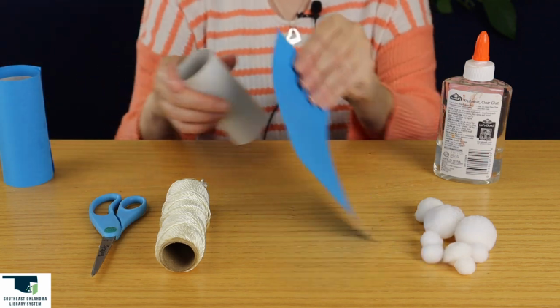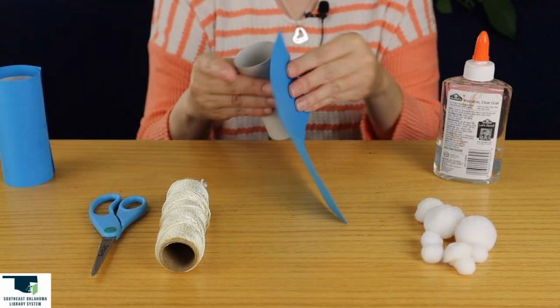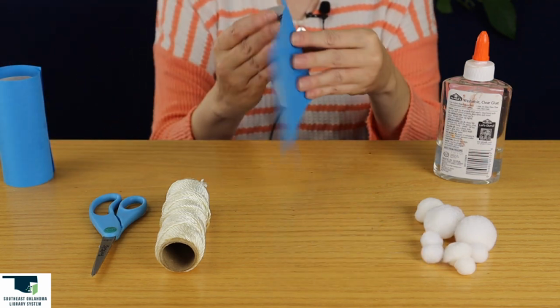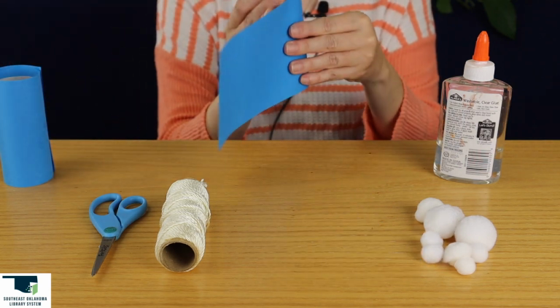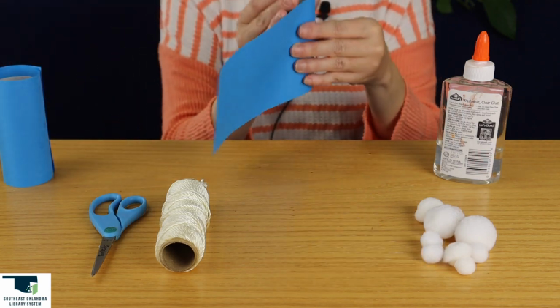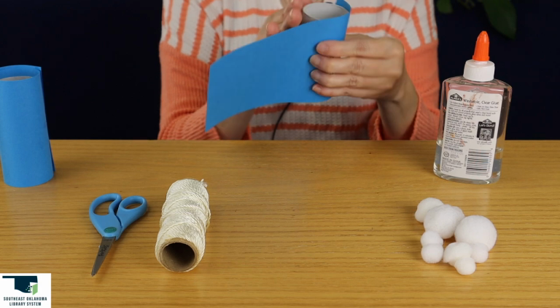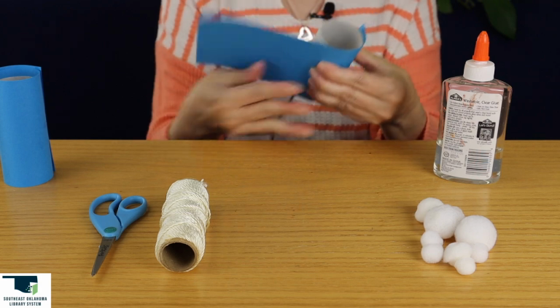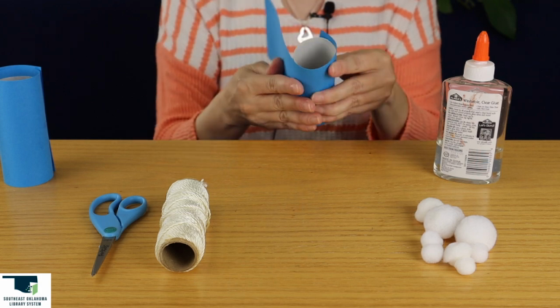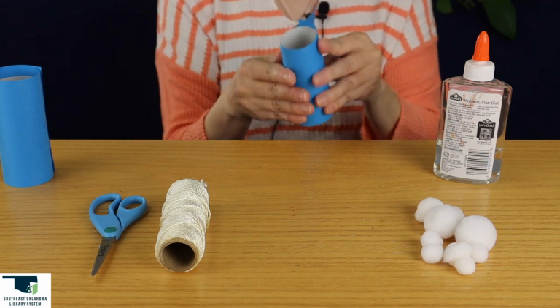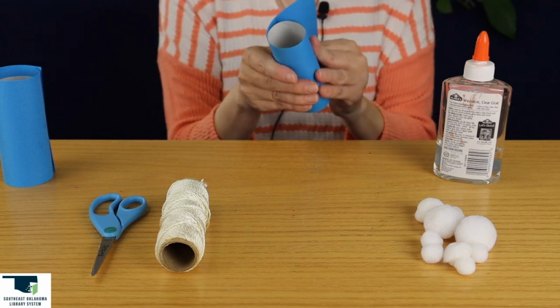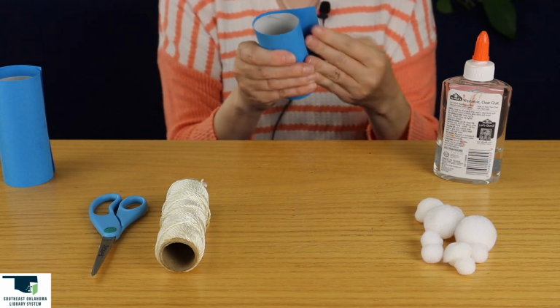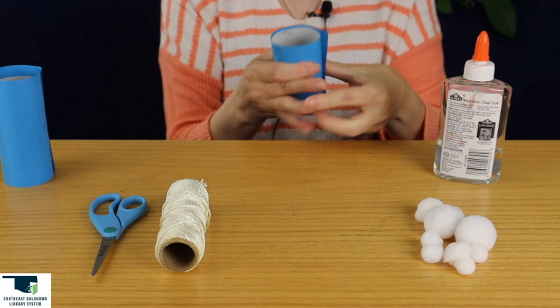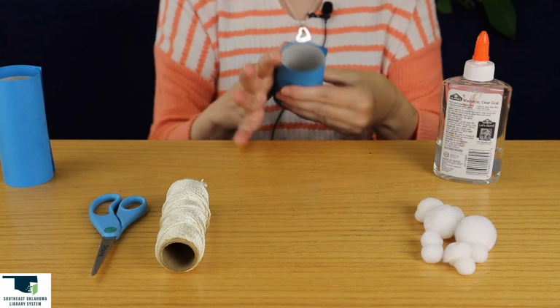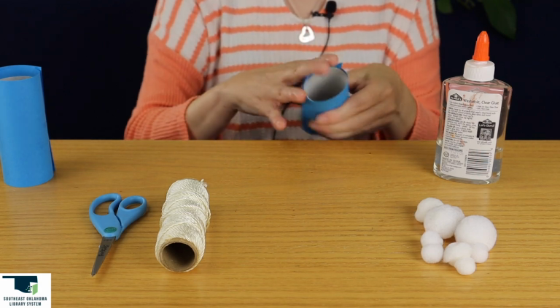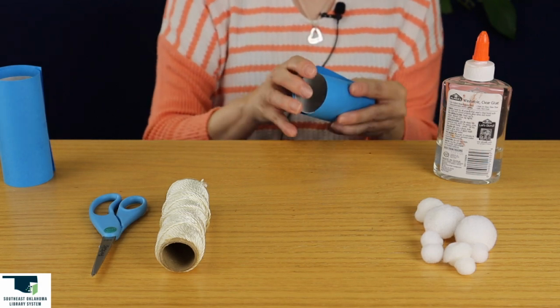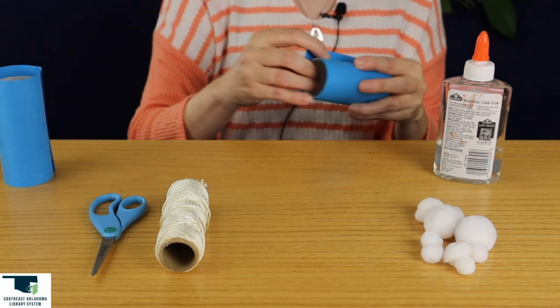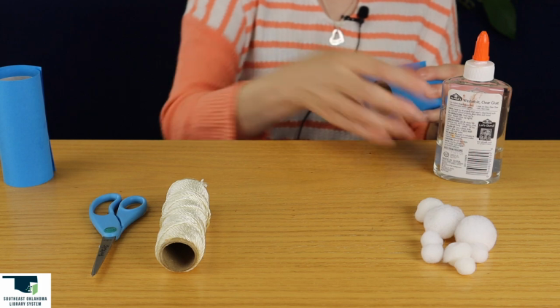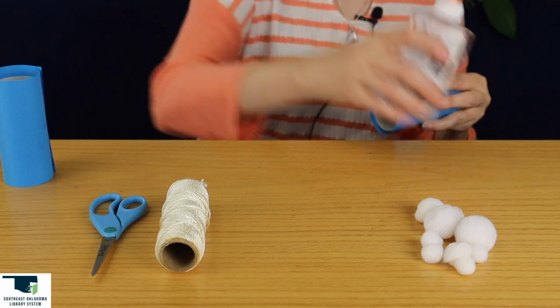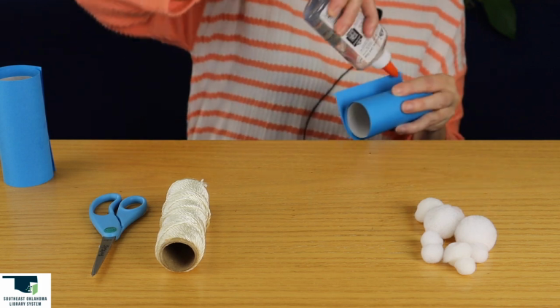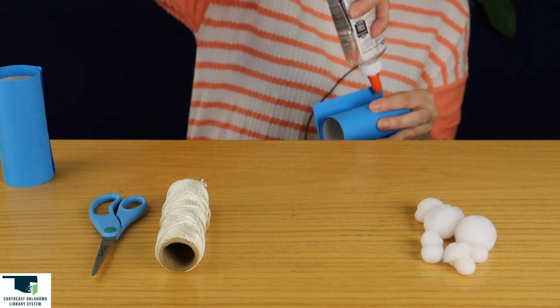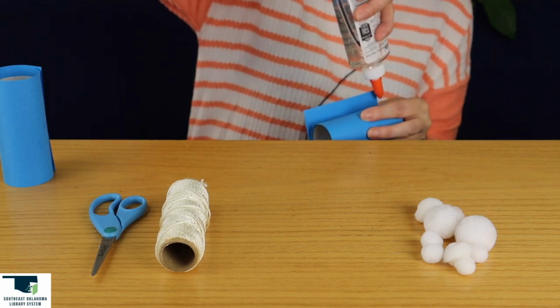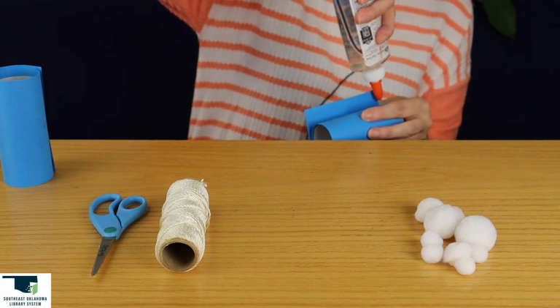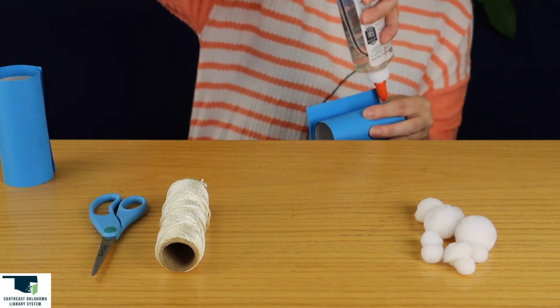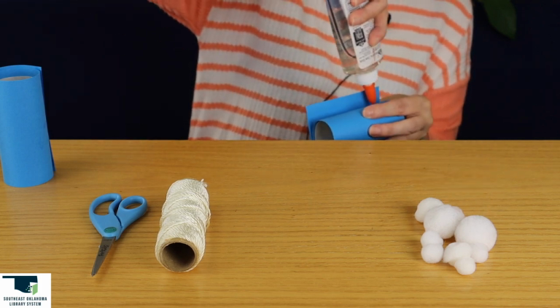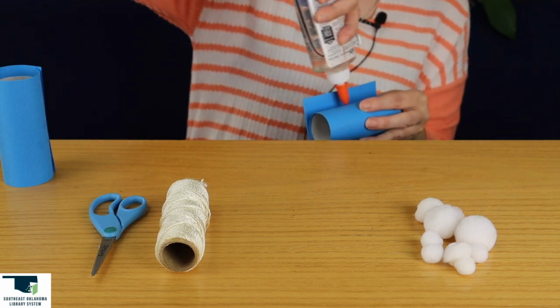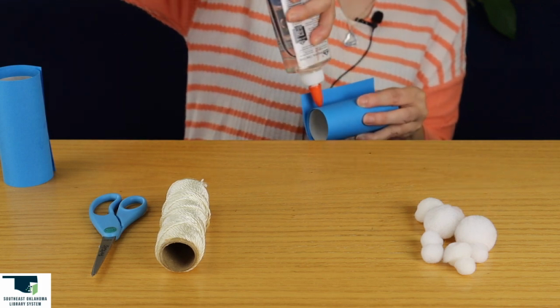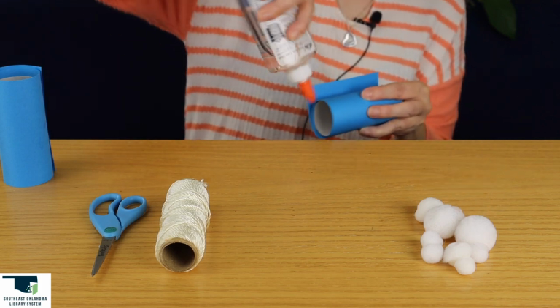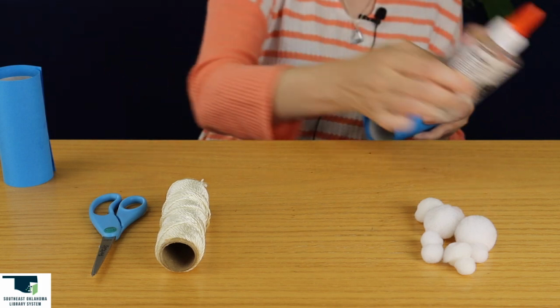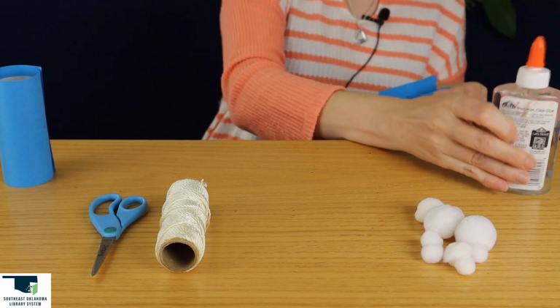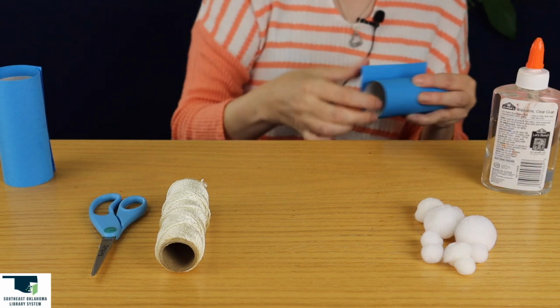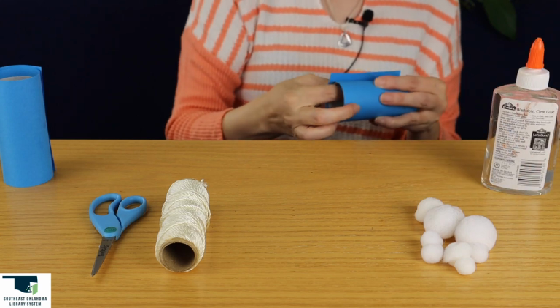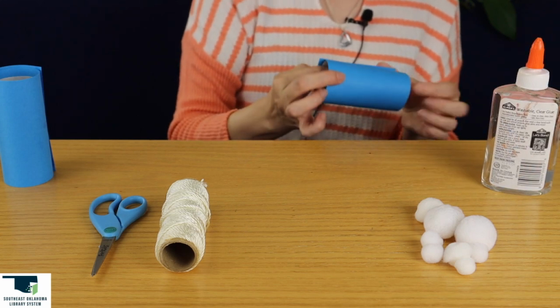And then we're going to do the other one. Glue the seam, and always remember to hold it for a little while so the glue can stay on.